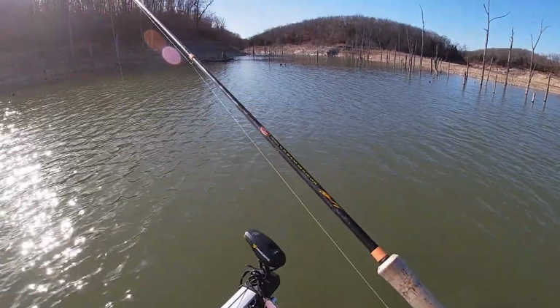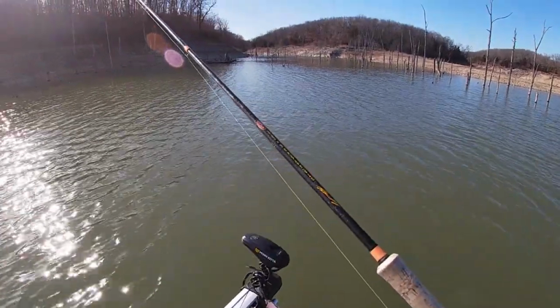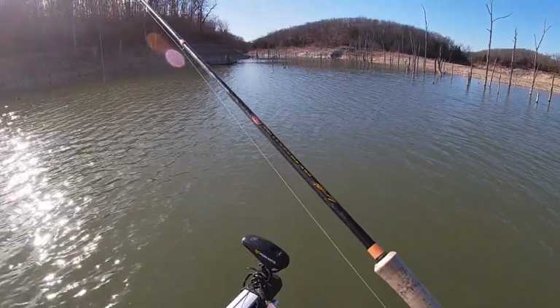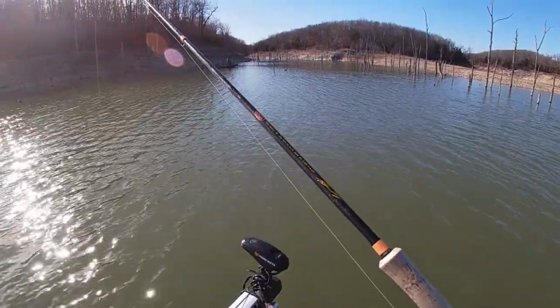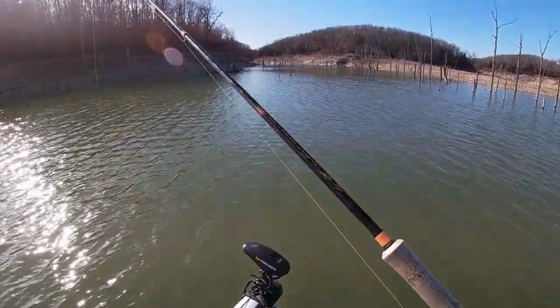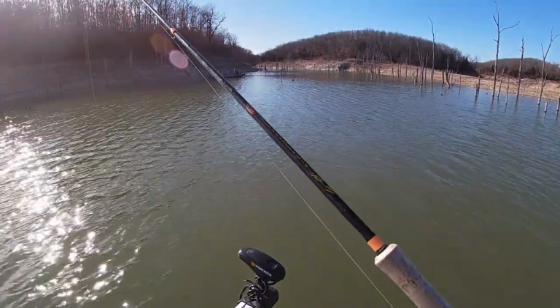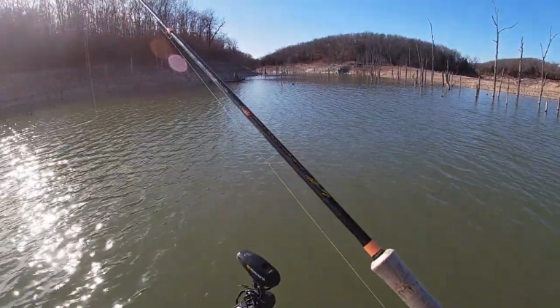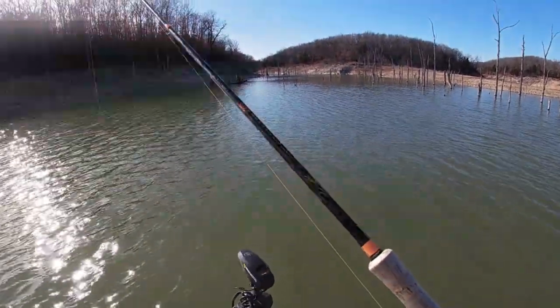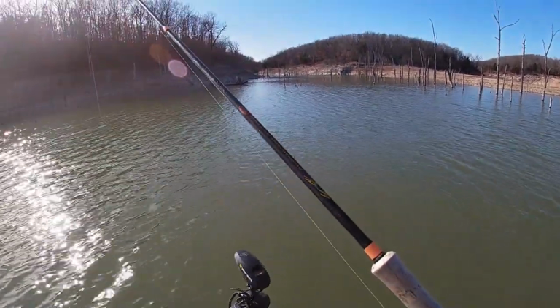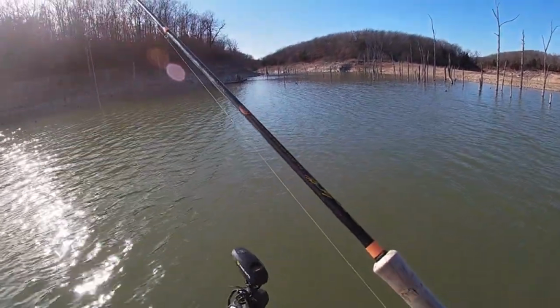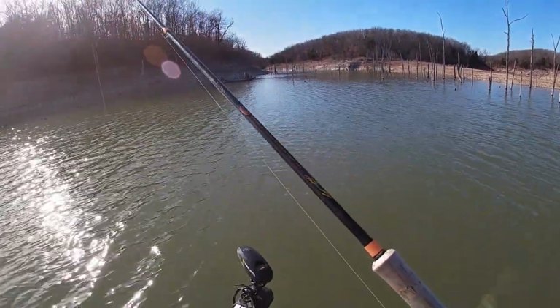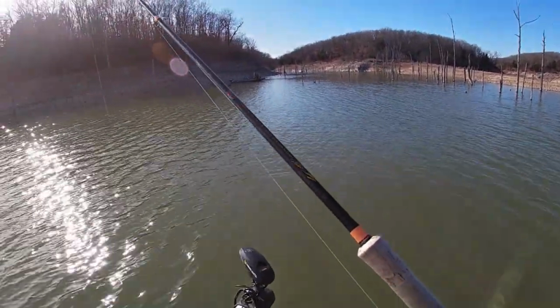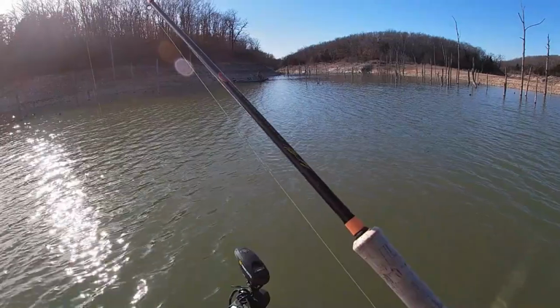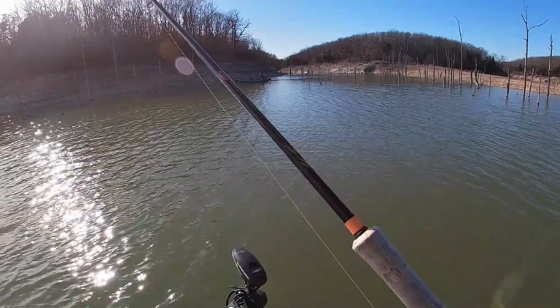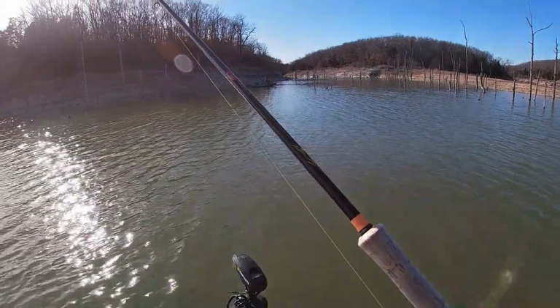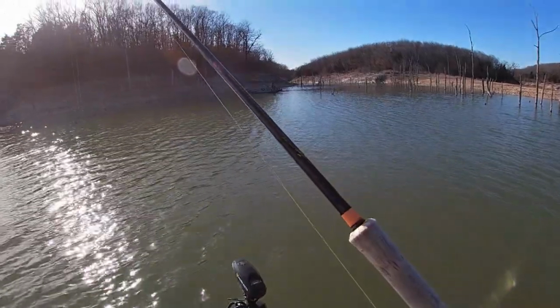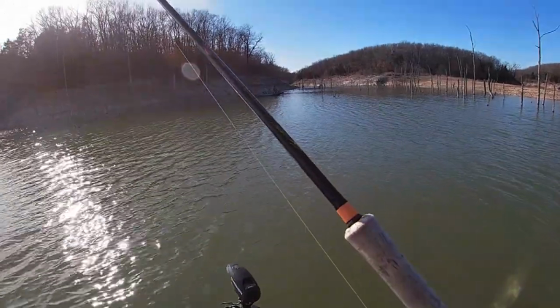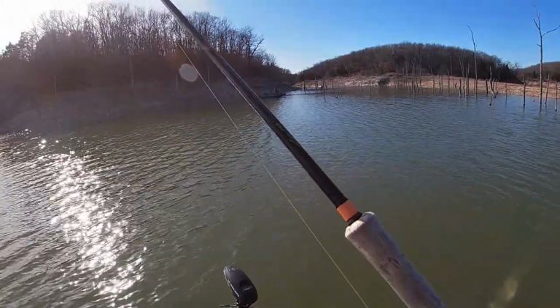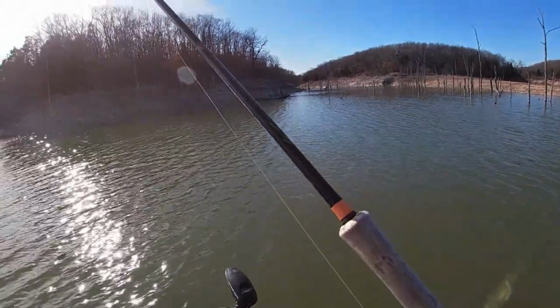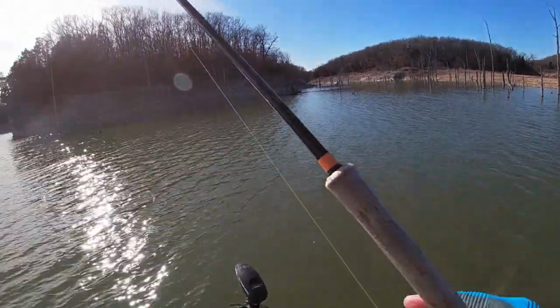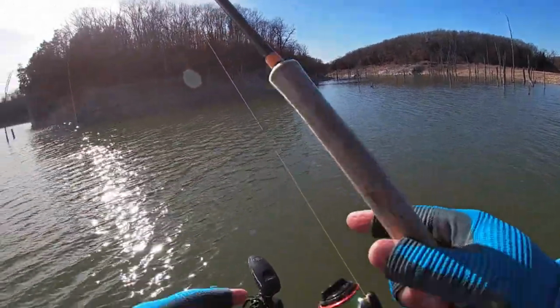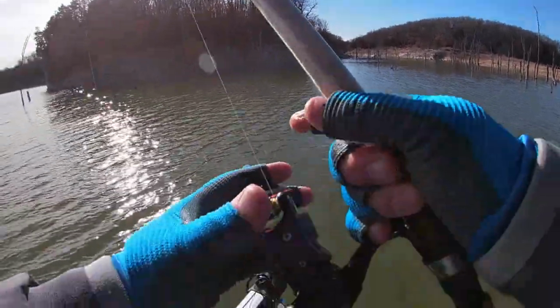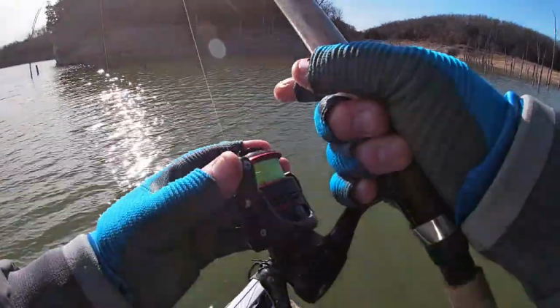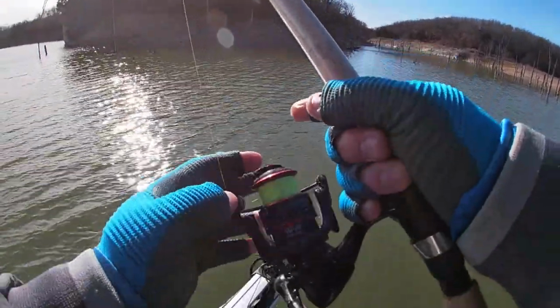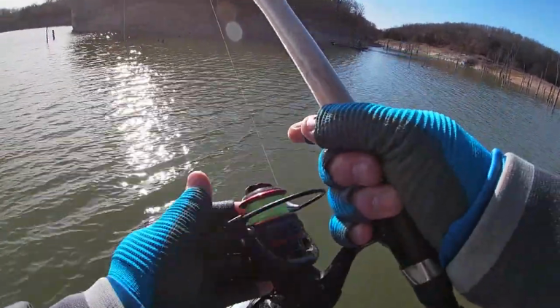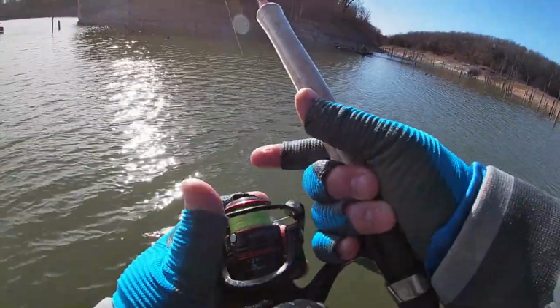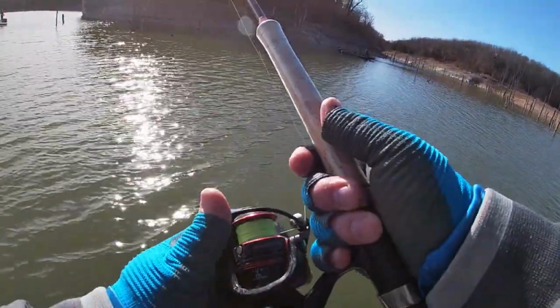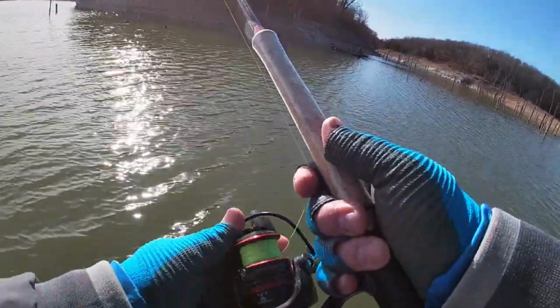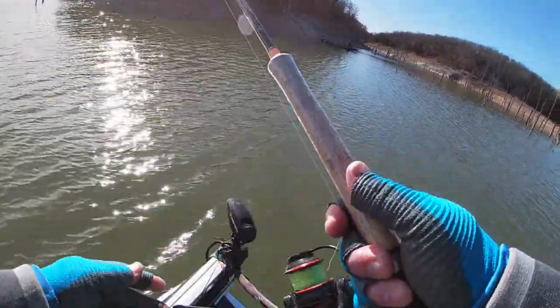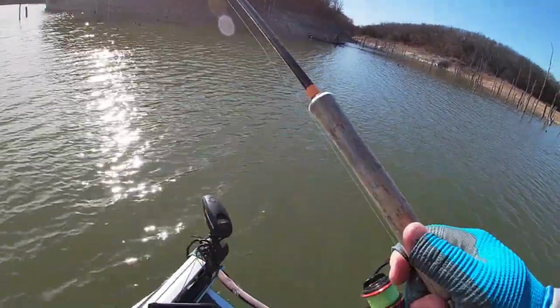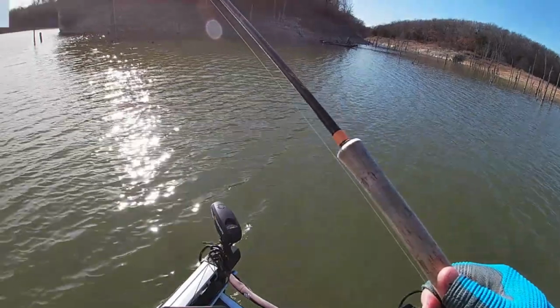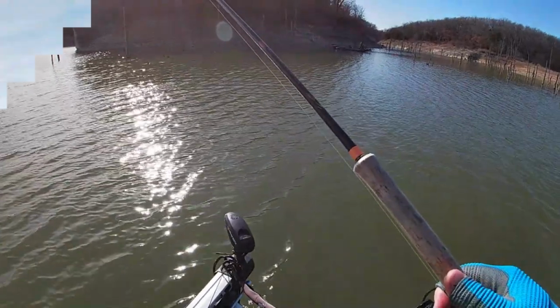Made a little color change. I went from that orange and chartreuse to a black and blue head with a black wiggler body.